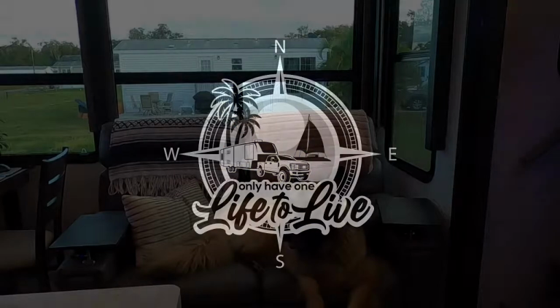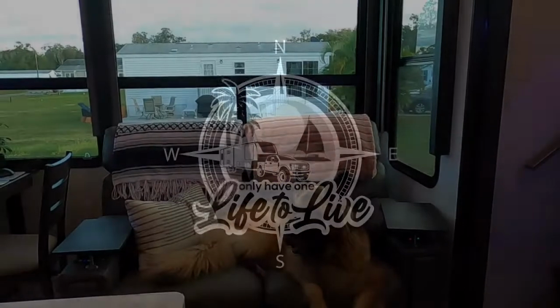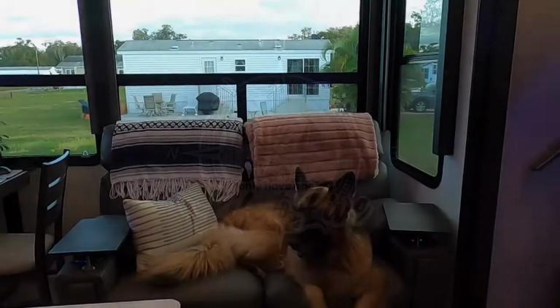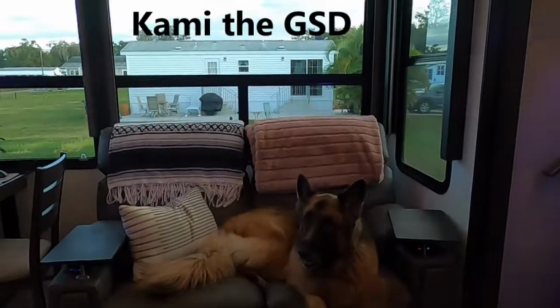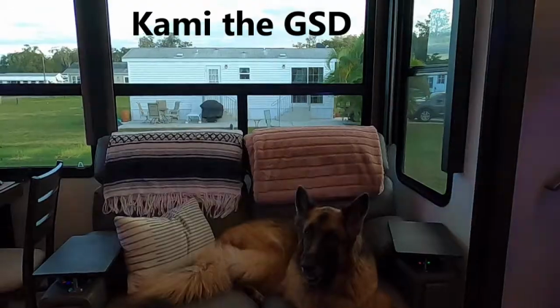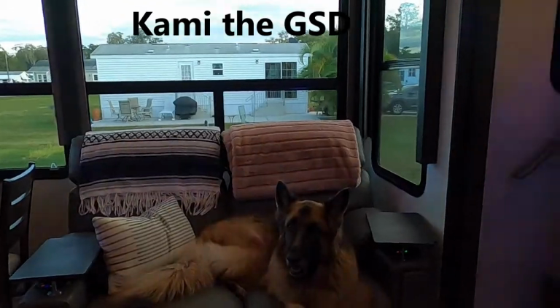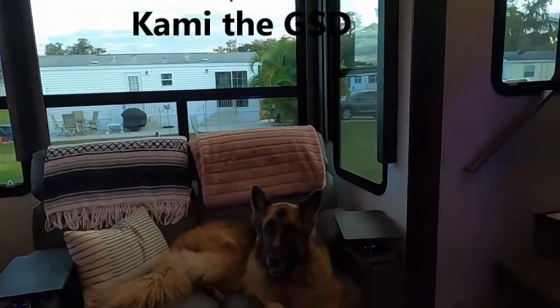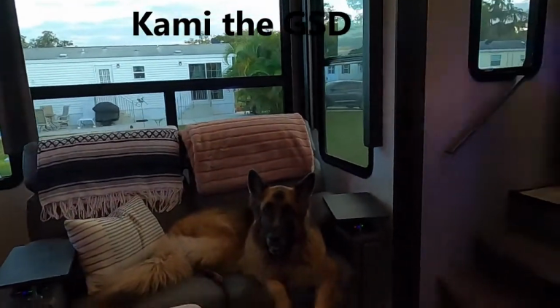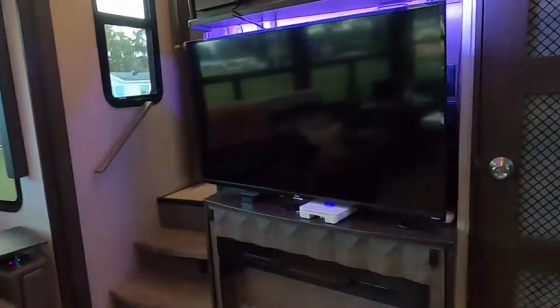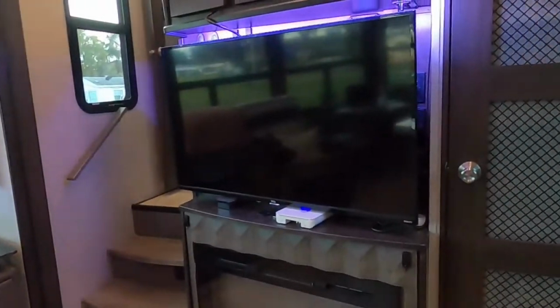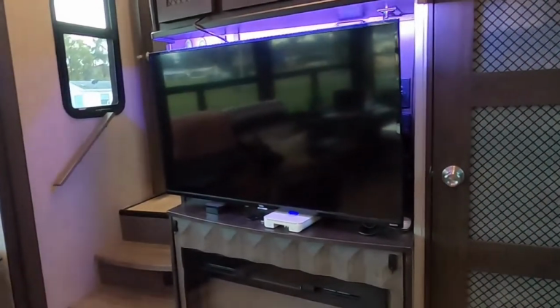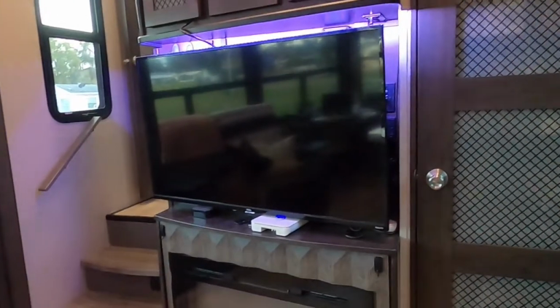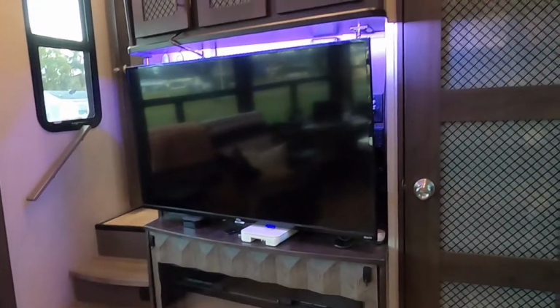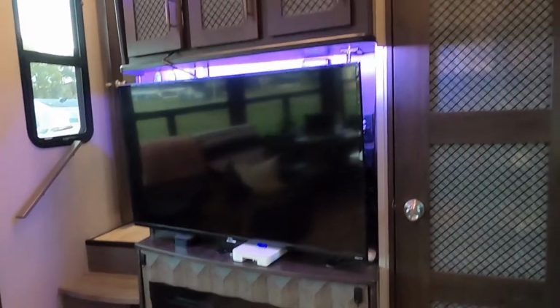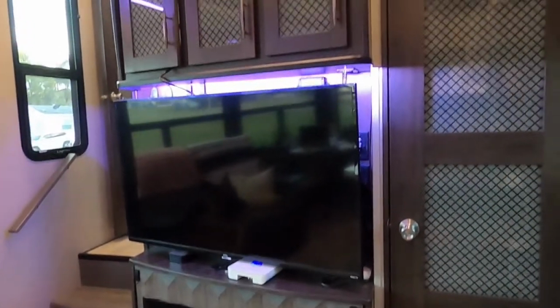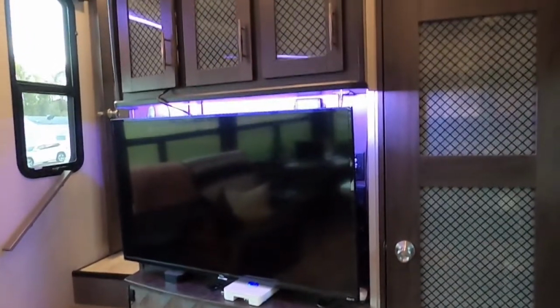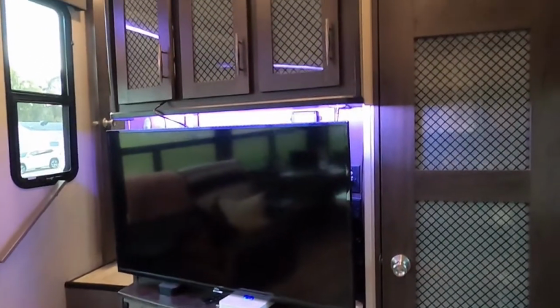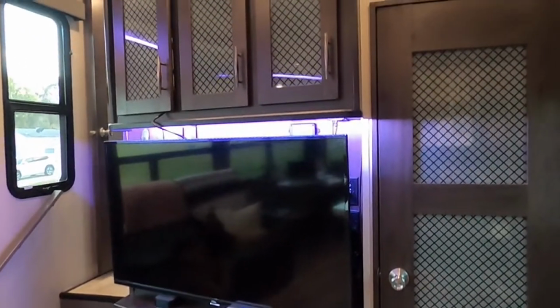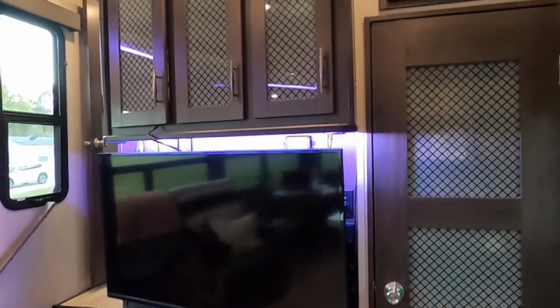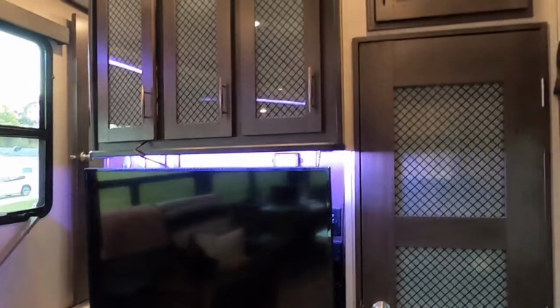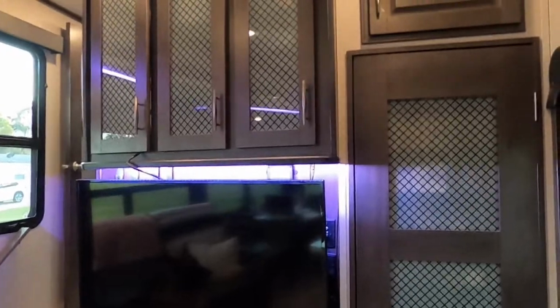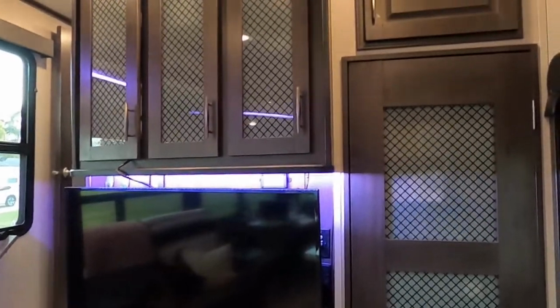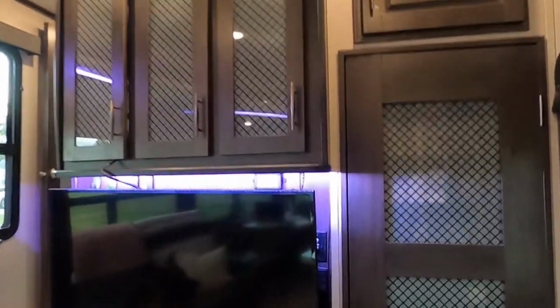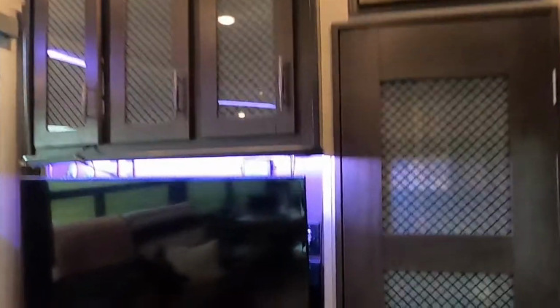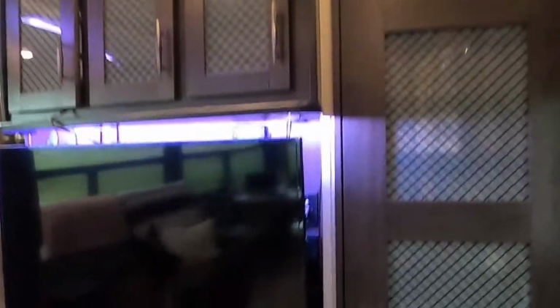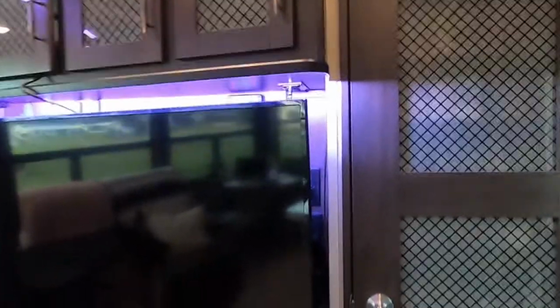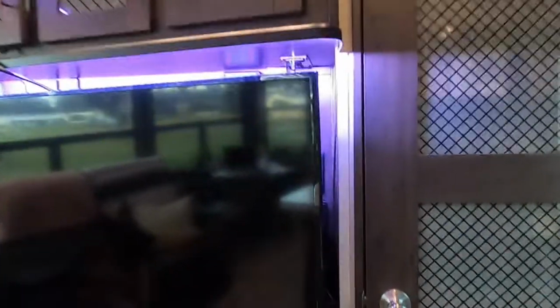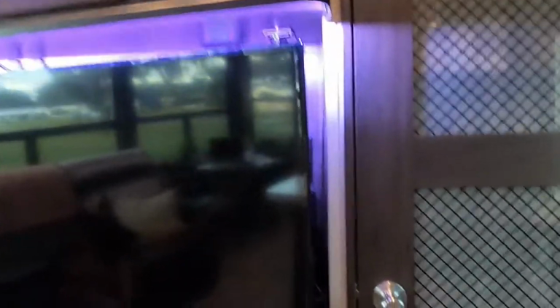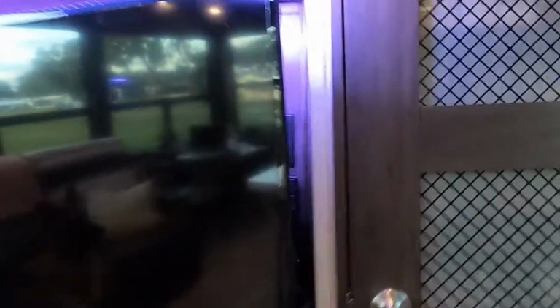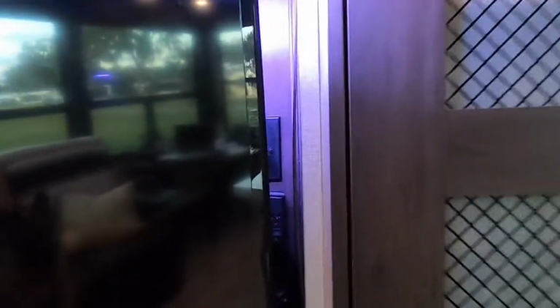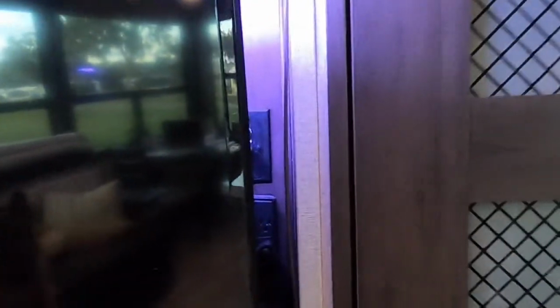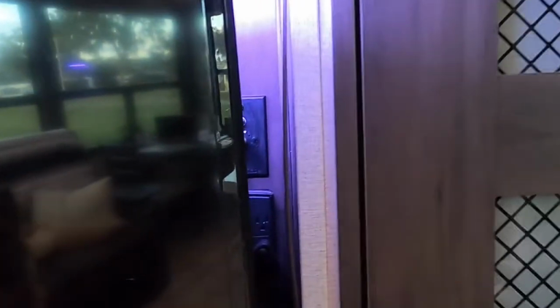Cammie is going to help us with the tour of the RV. We're going to show you all the living room, kitchen, side patio, bedroom, and more in this short video.